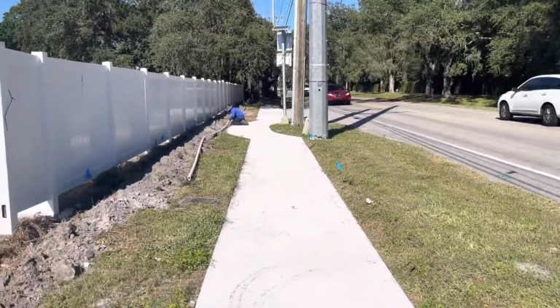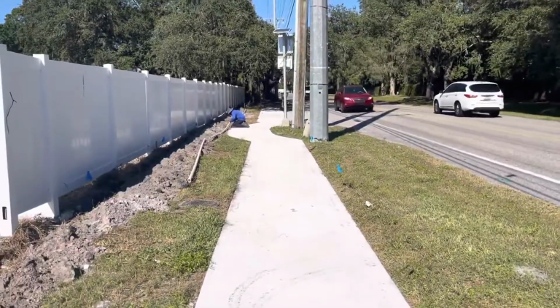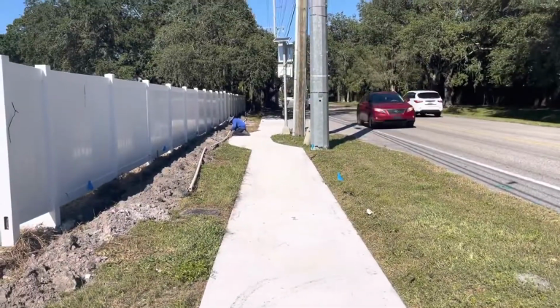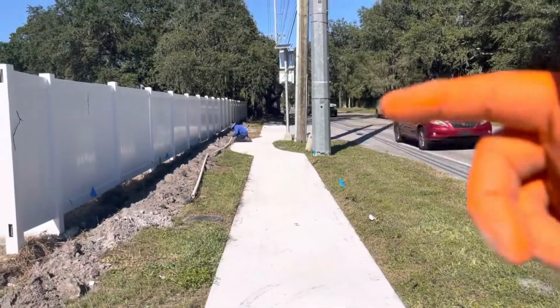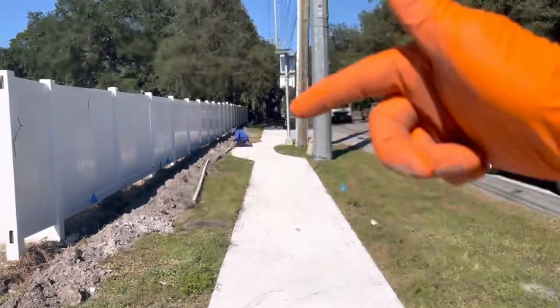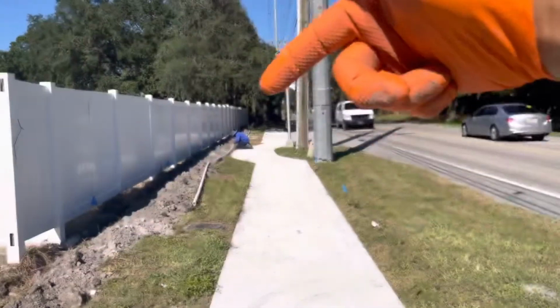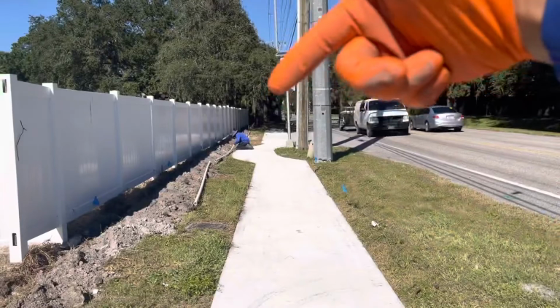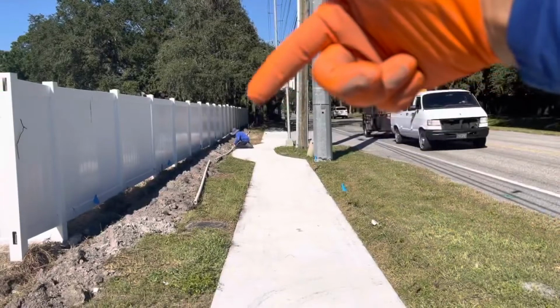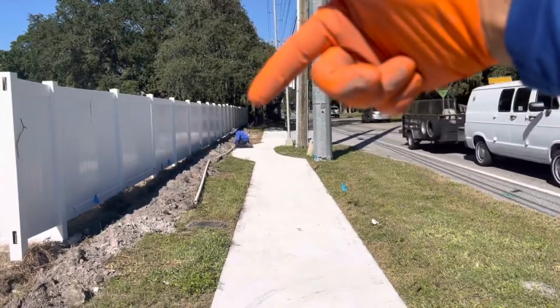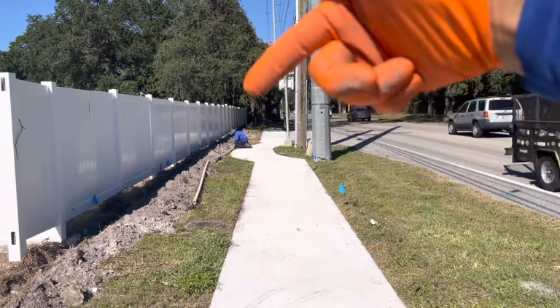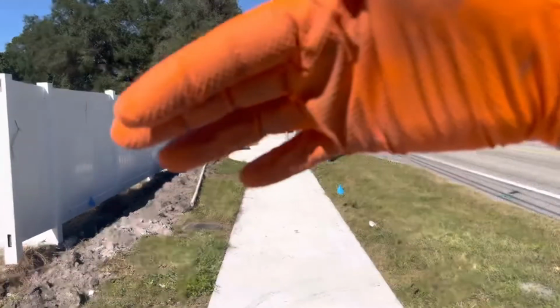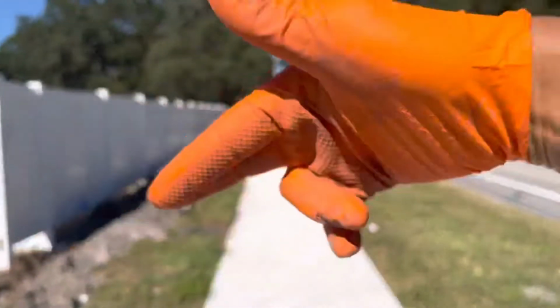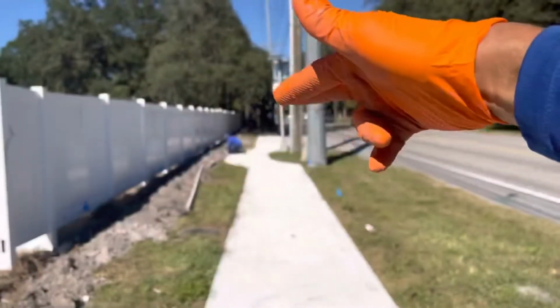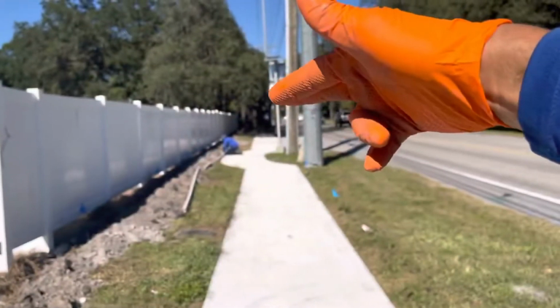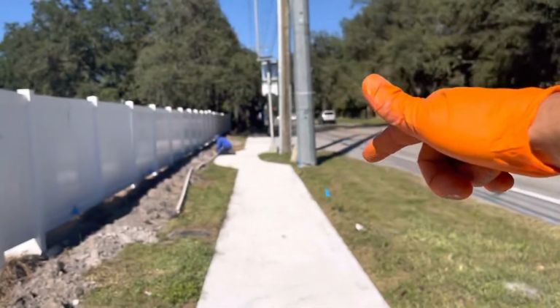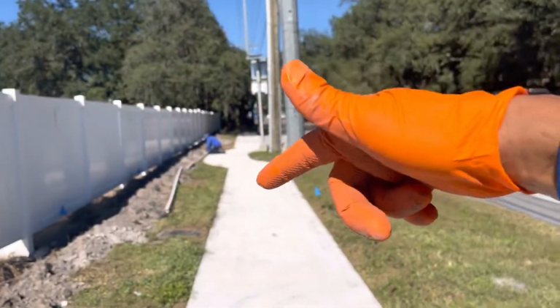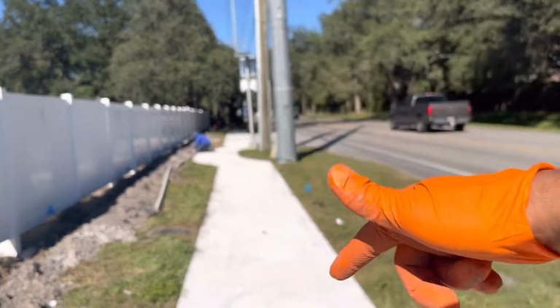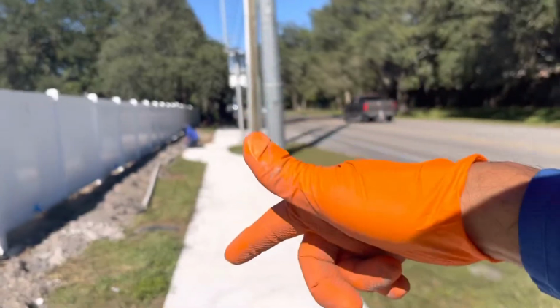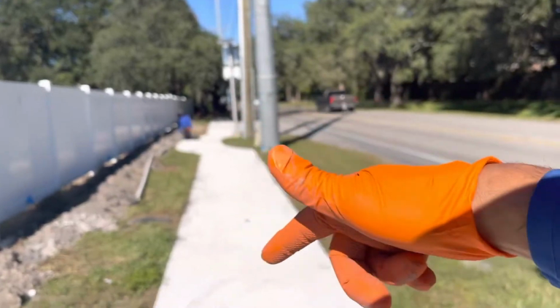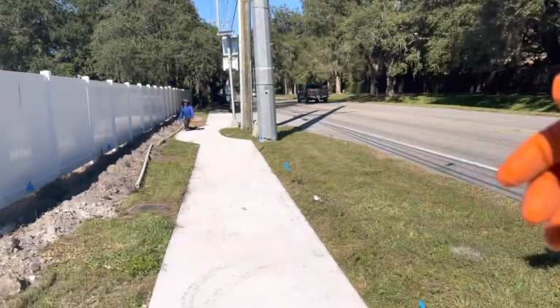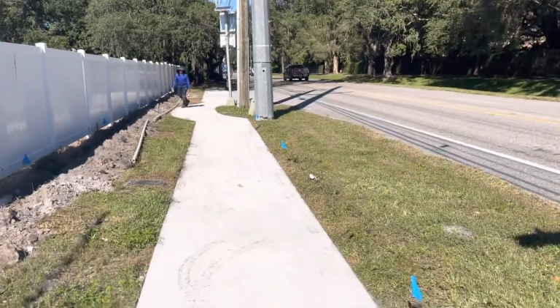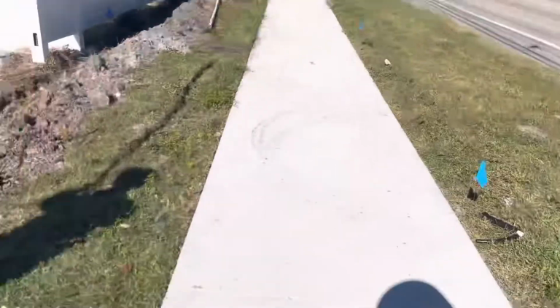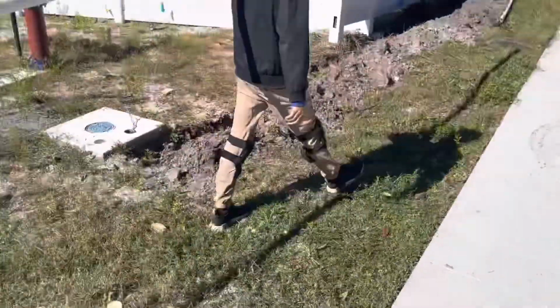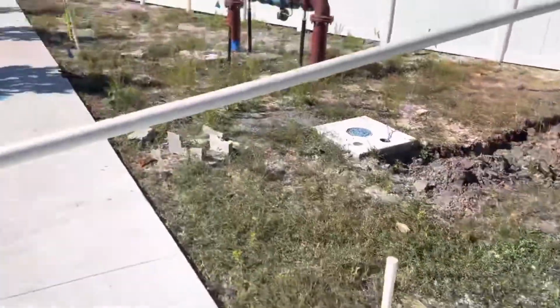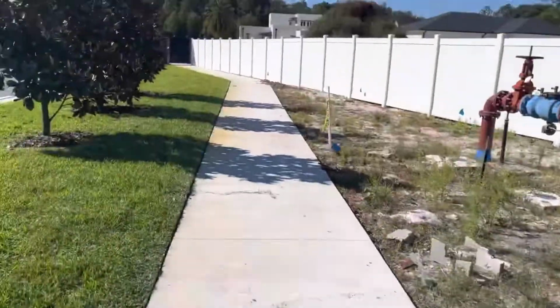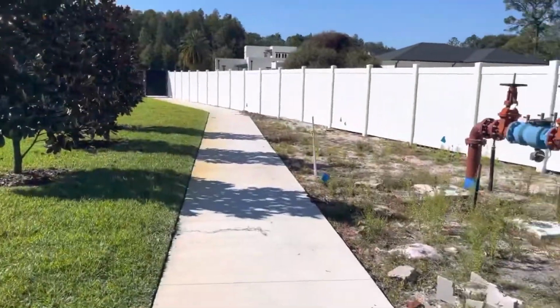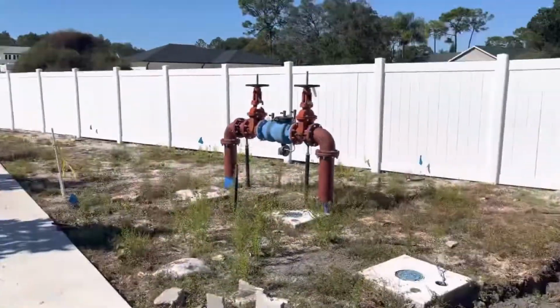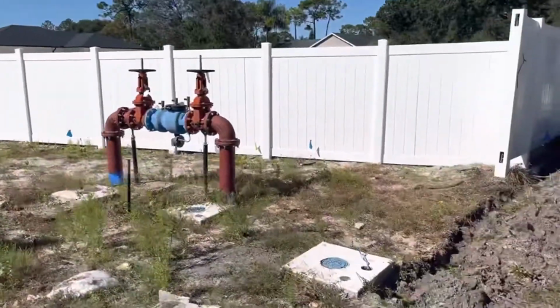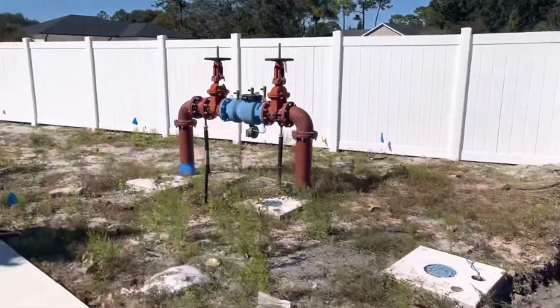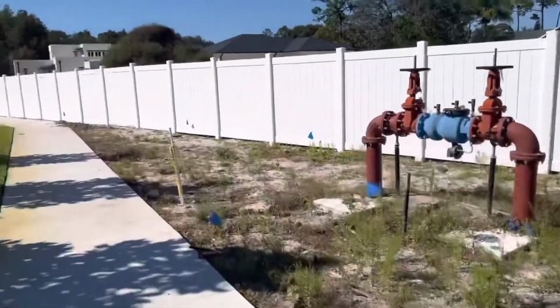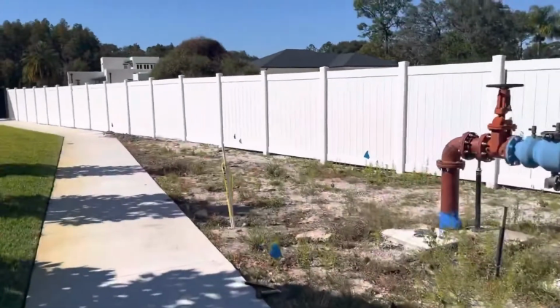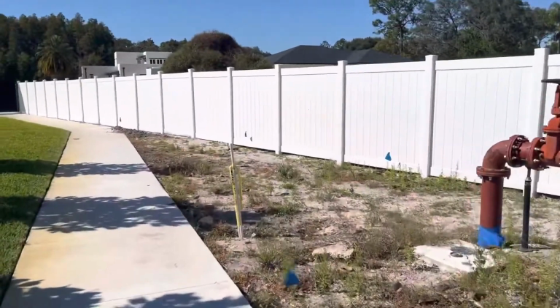It'll go all the way down to the fence, which is all the way down there in that corner. We're going to do all pop-ups along the side of the fence, and then we're going to go under the sidewalk with a water jet. That's to cover this section, and that's what we're doing today with that extra zone.